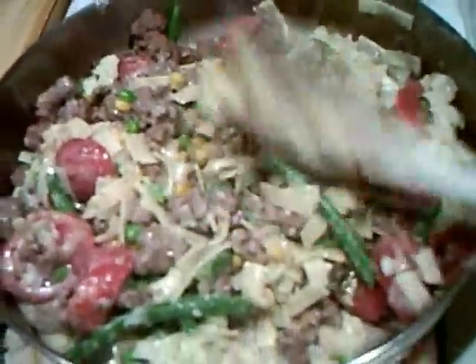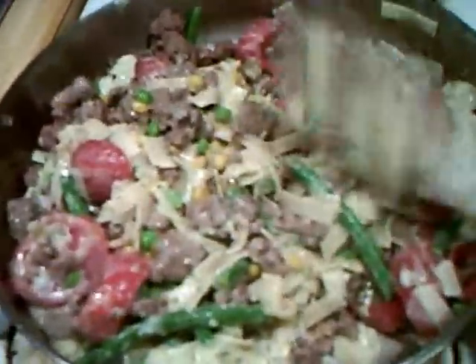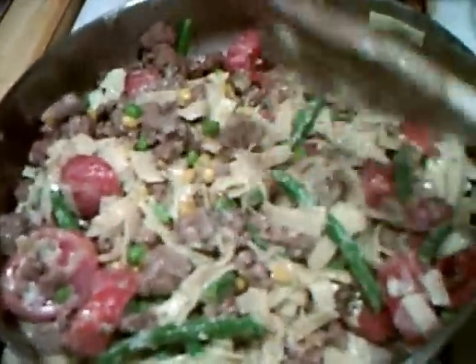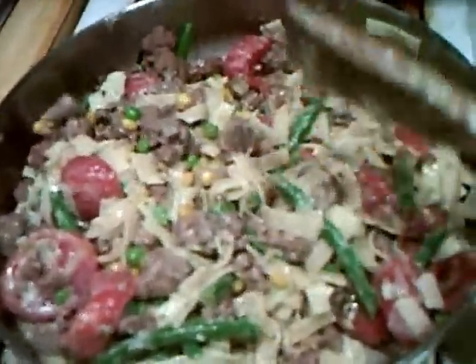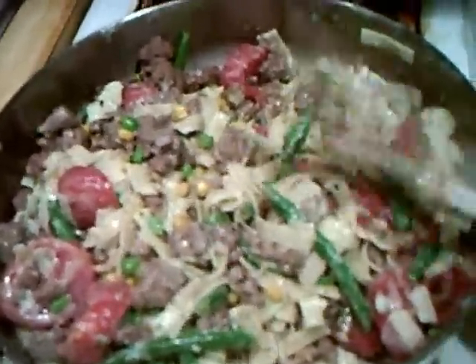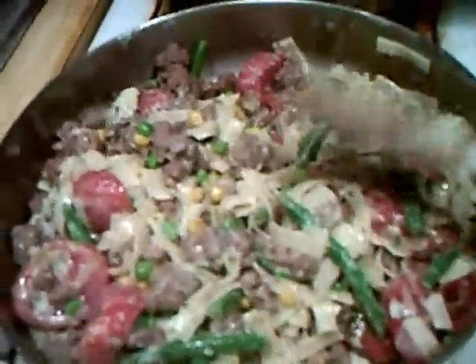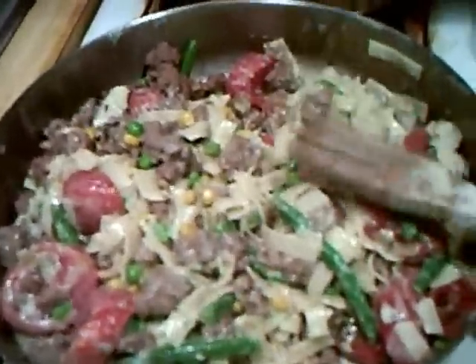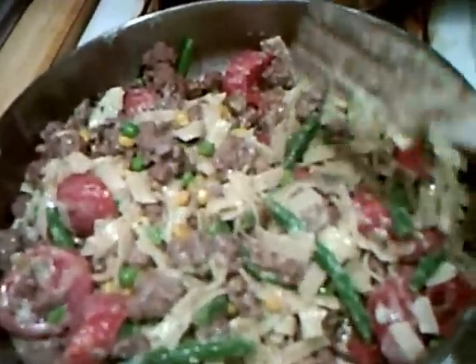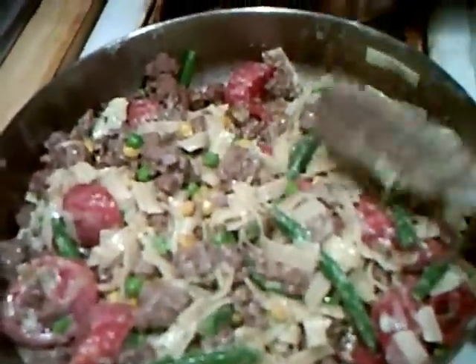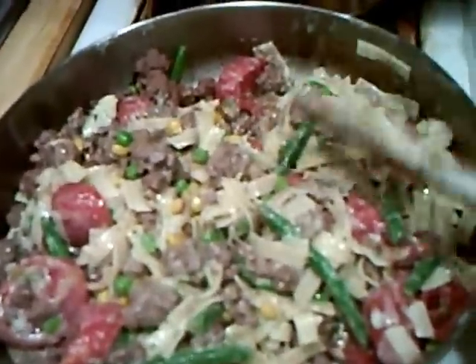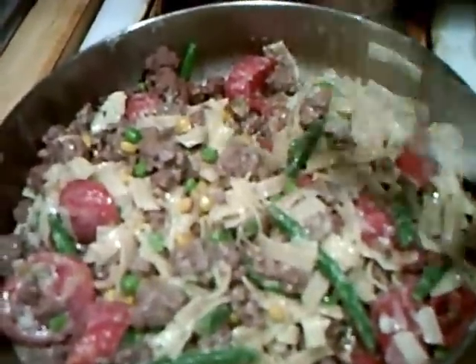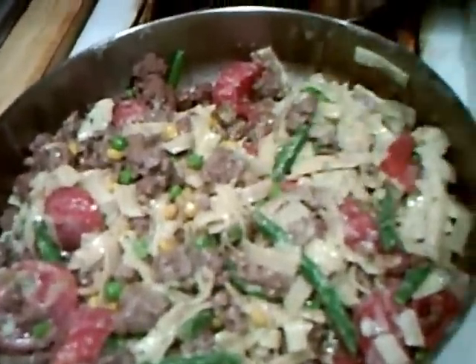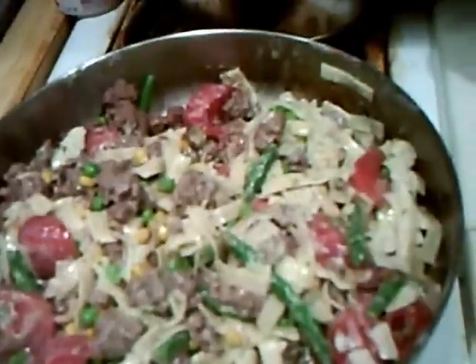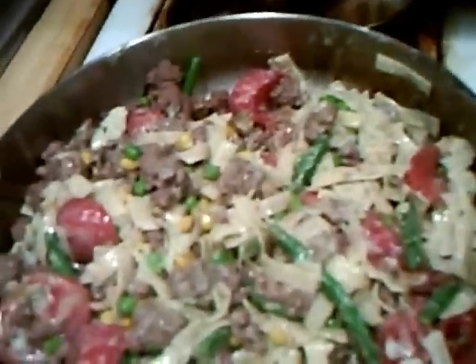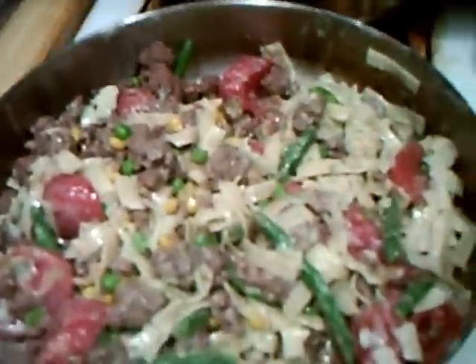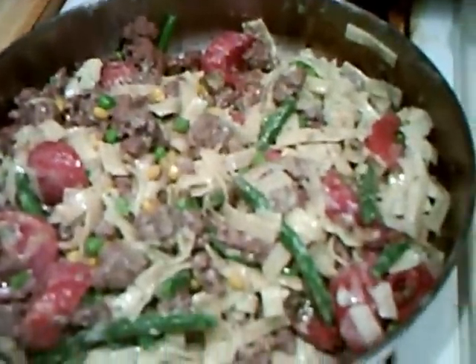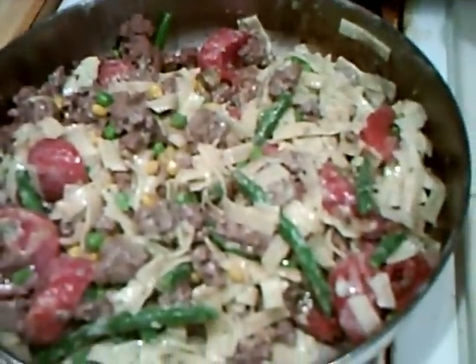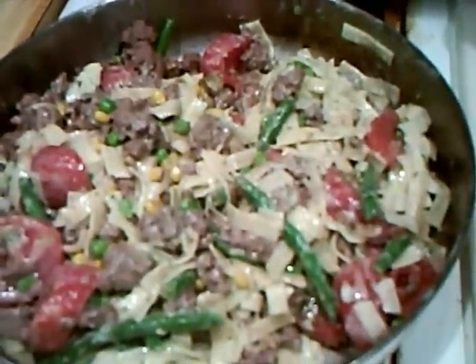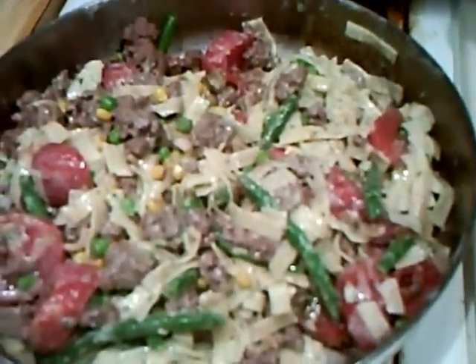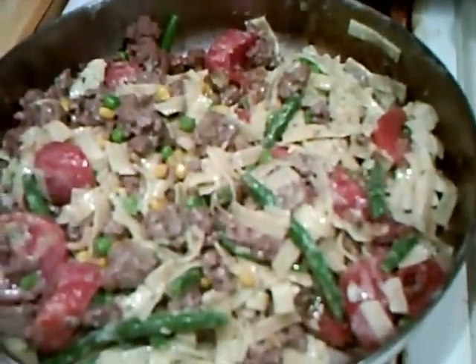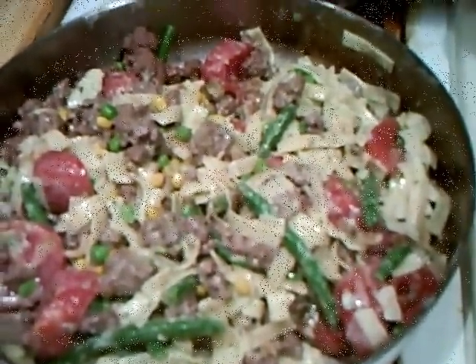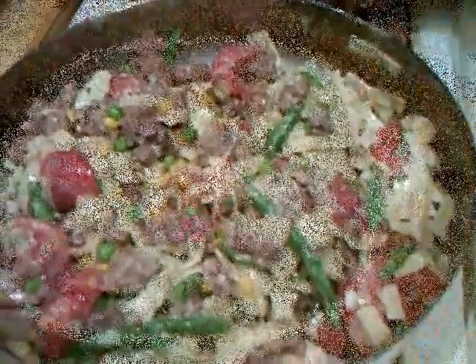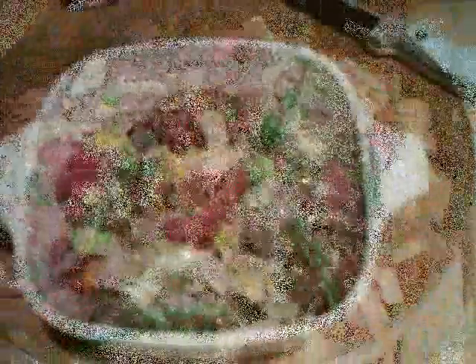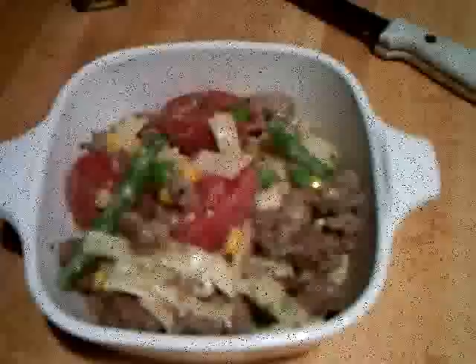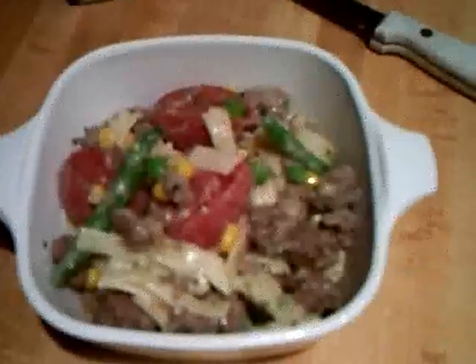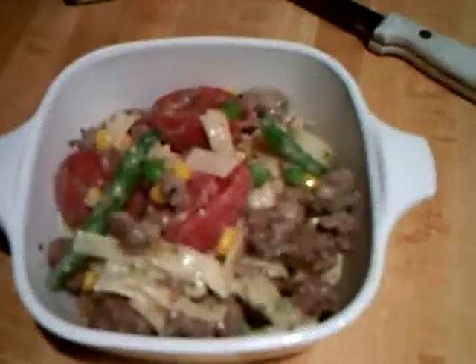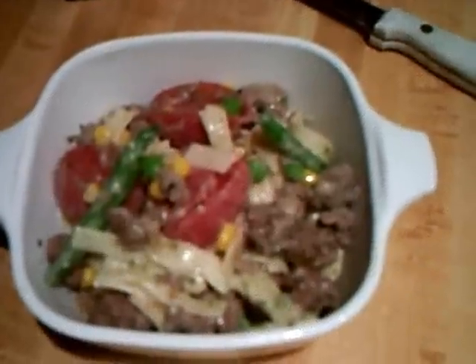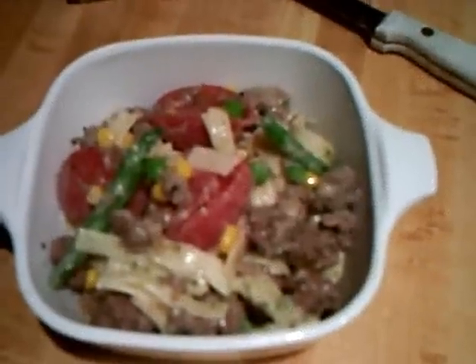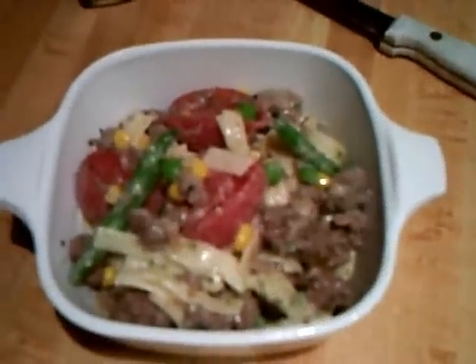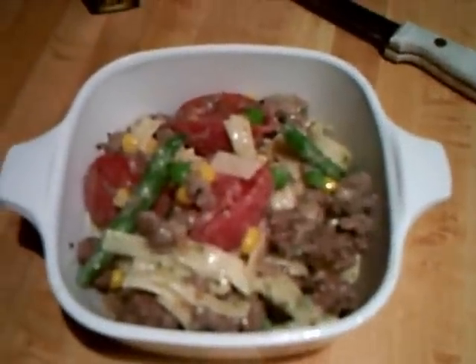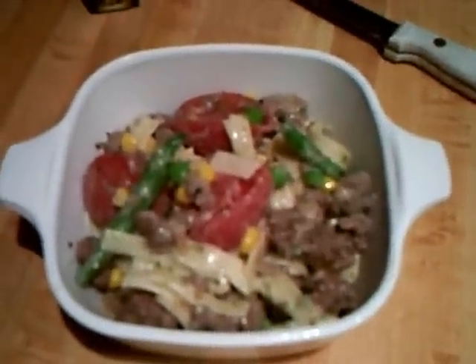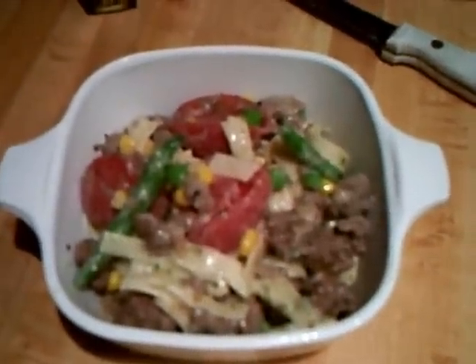Real quick one-pot dinner, which is good and hearty. And here it is, ready to serve in individual dishes. Enjoy!